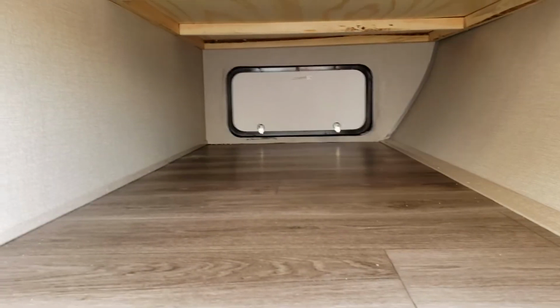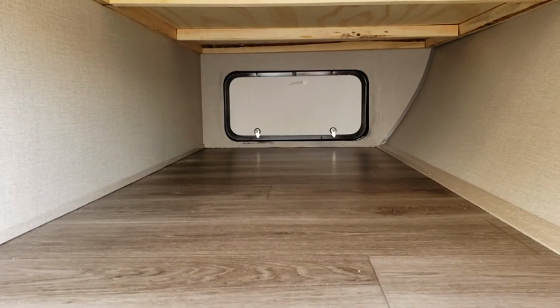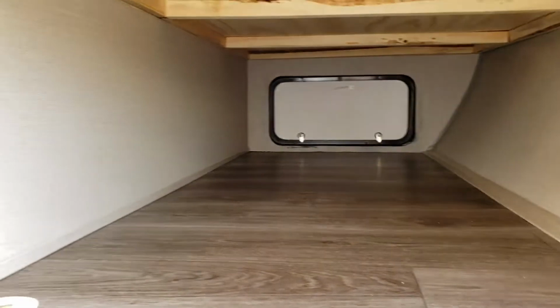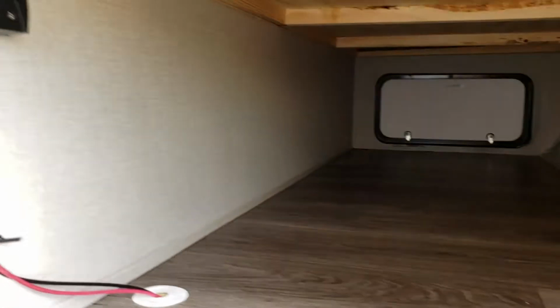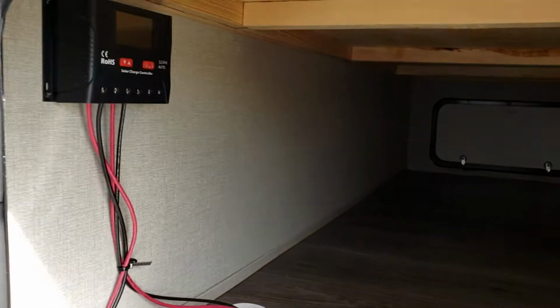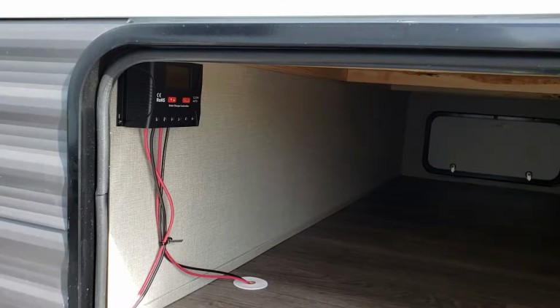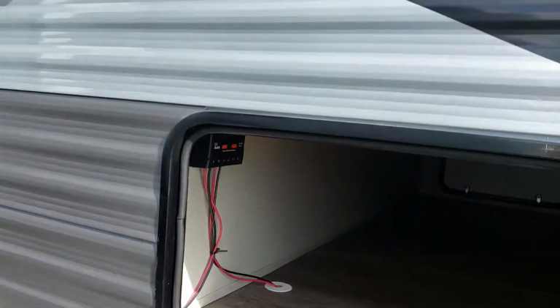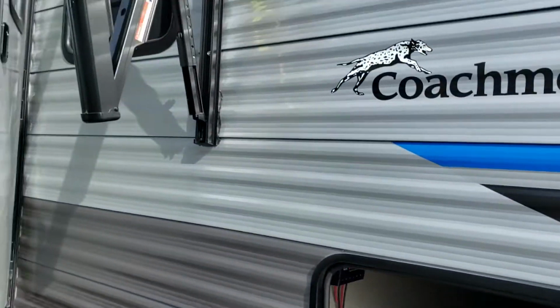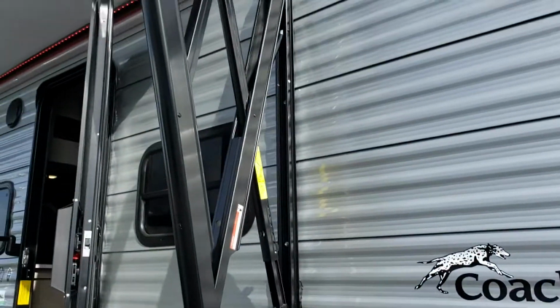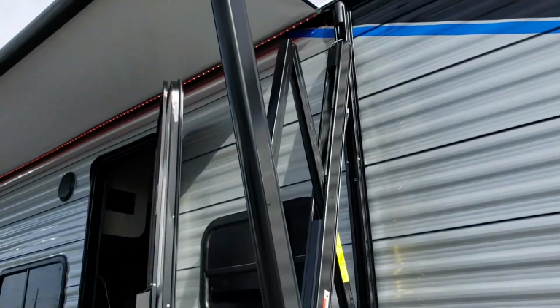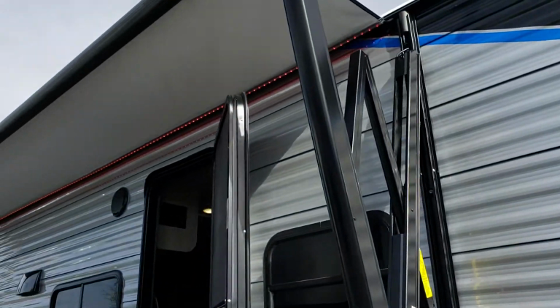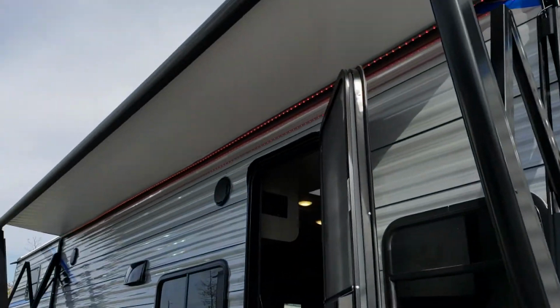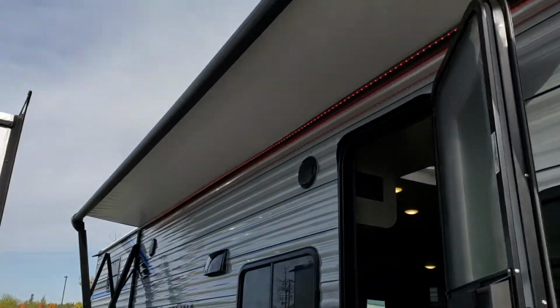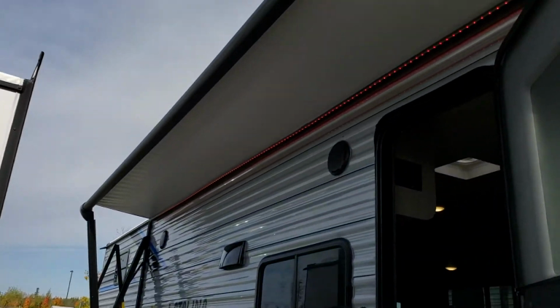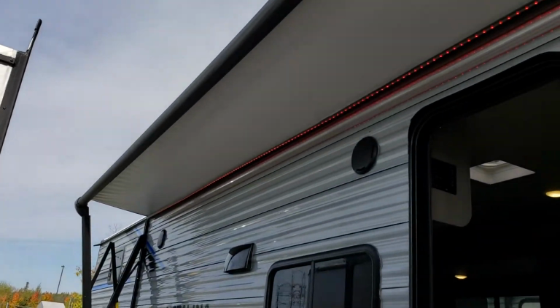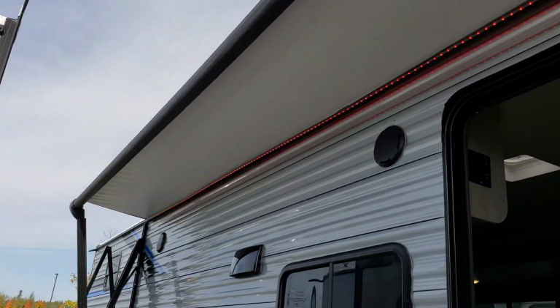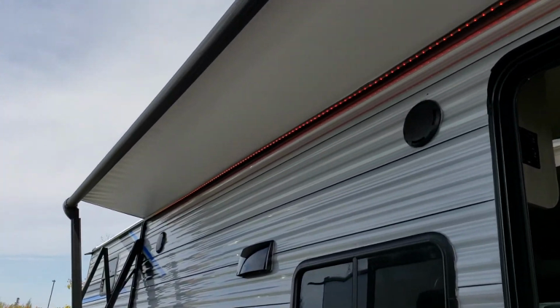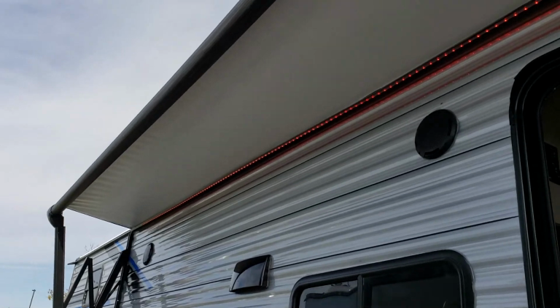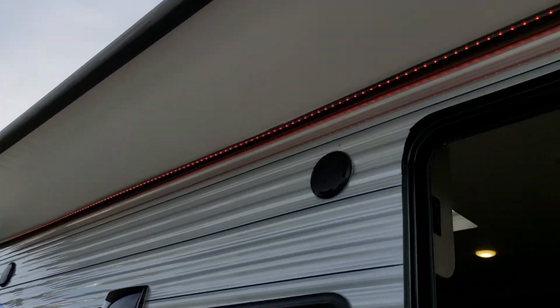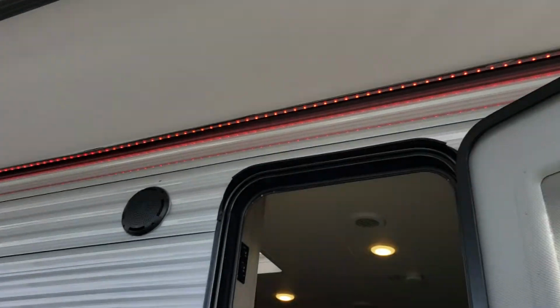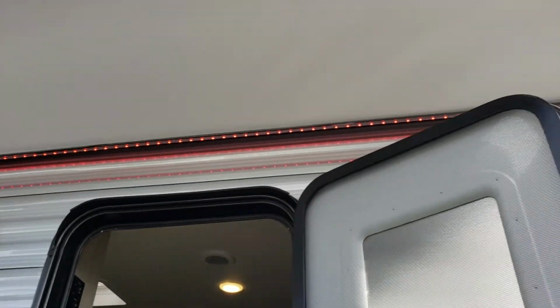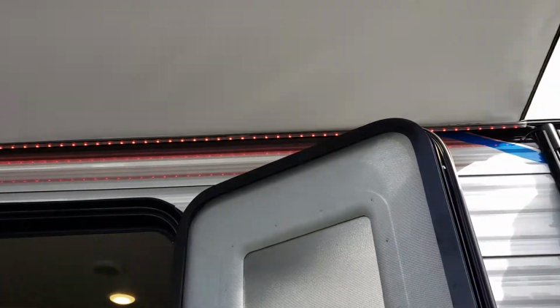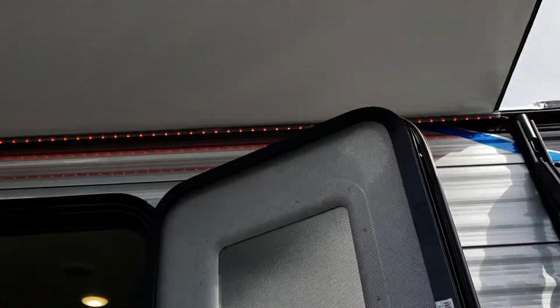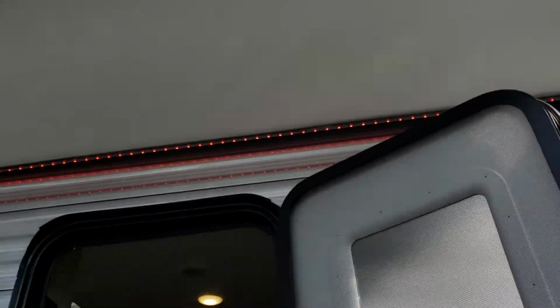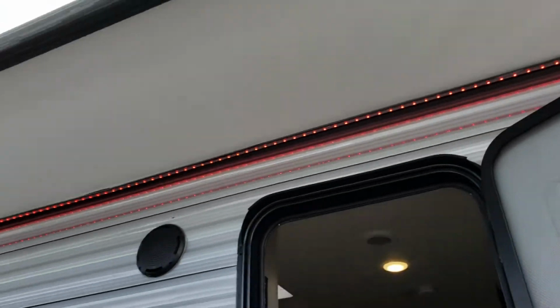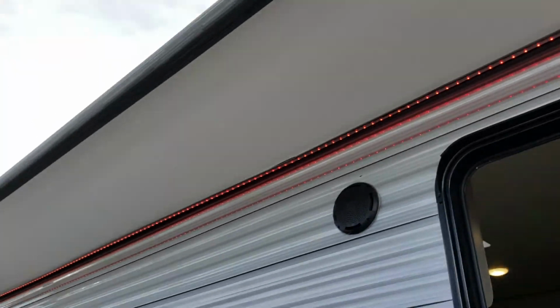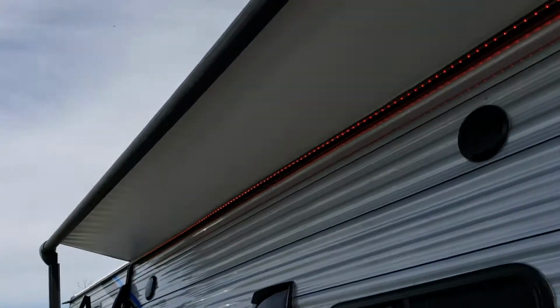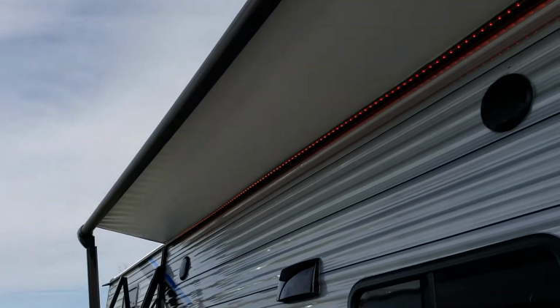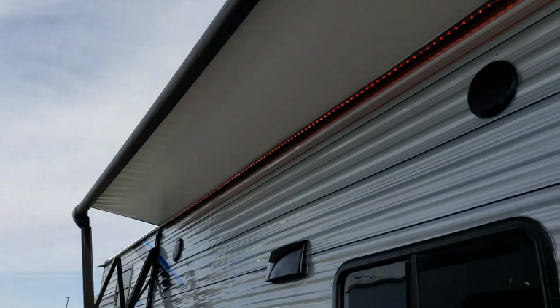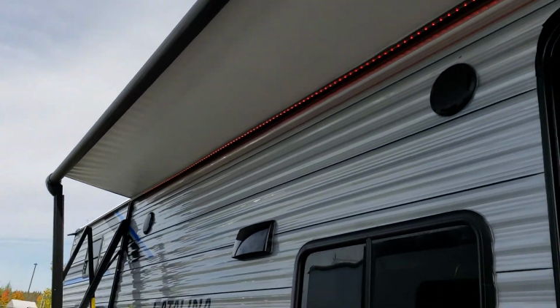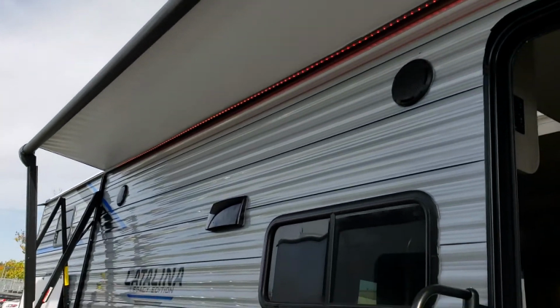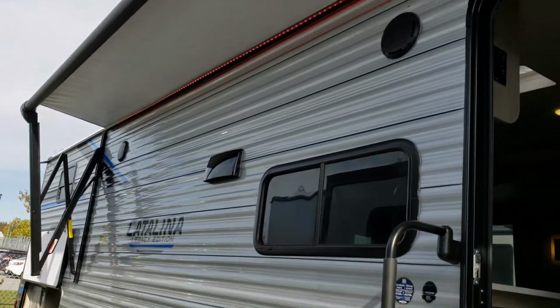It does have solar on the roof as well. There's a nice big powered awning here with LED lights, and you can change the colors to what you prefer on a remote. There are also outdoor marine speakers.